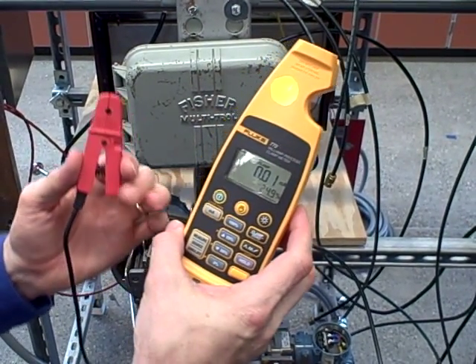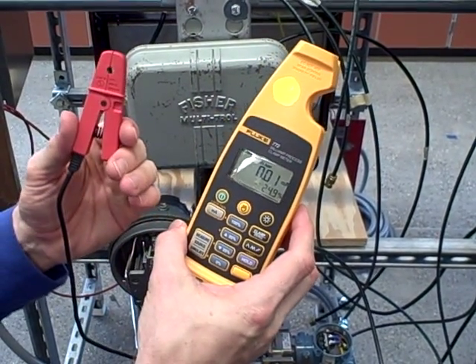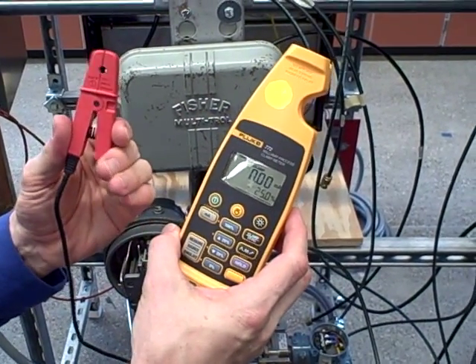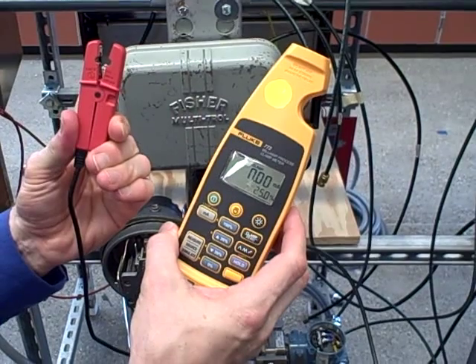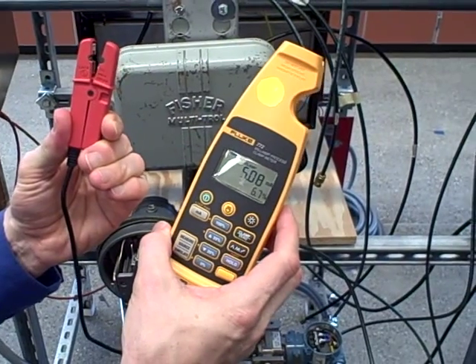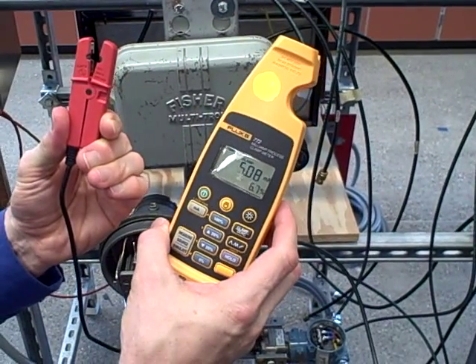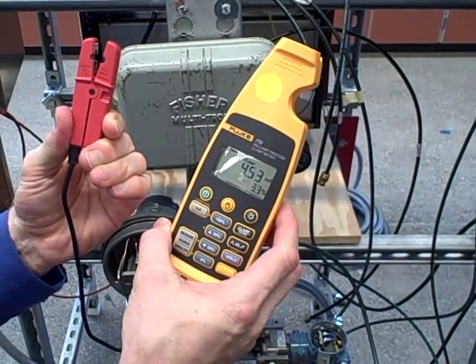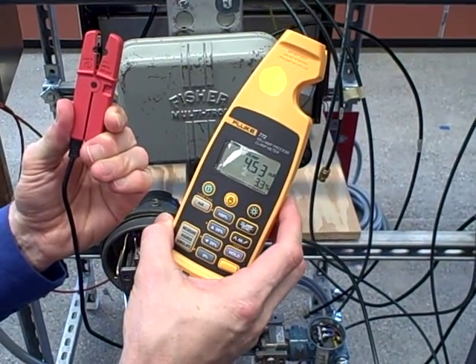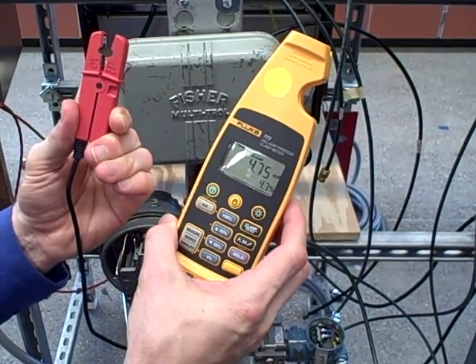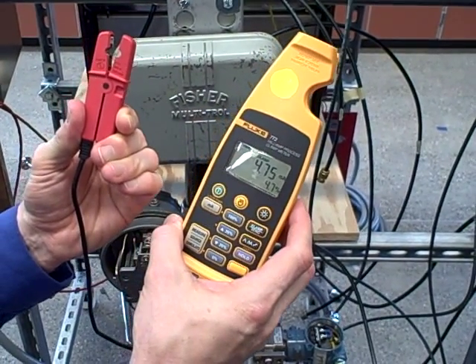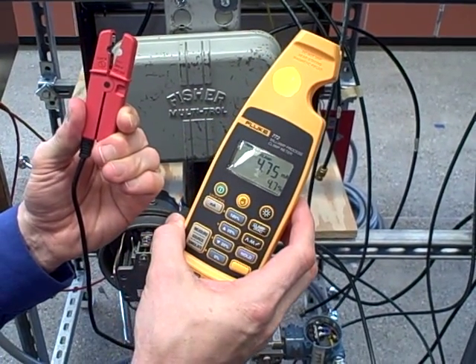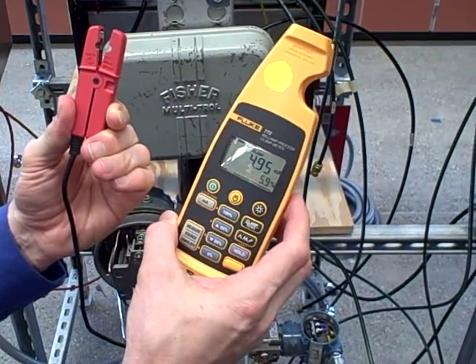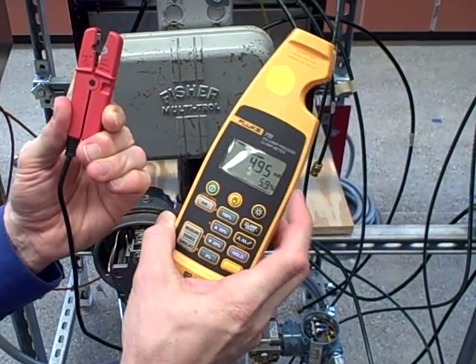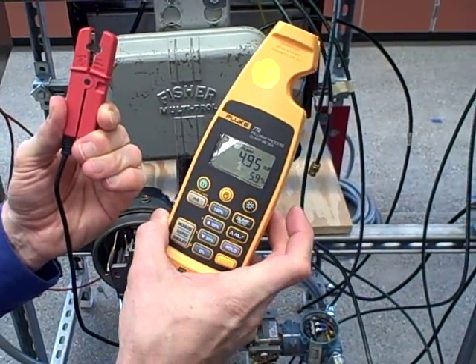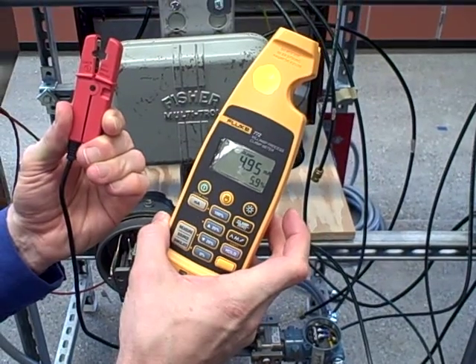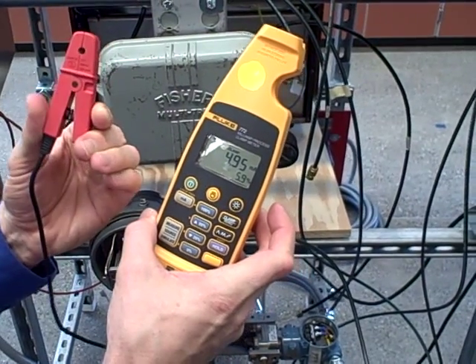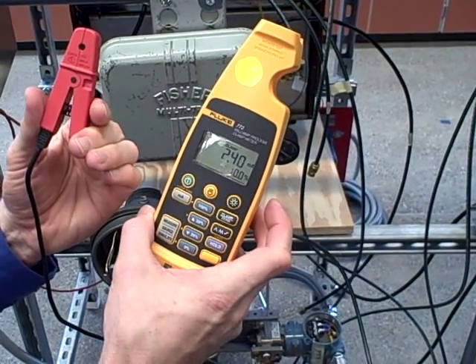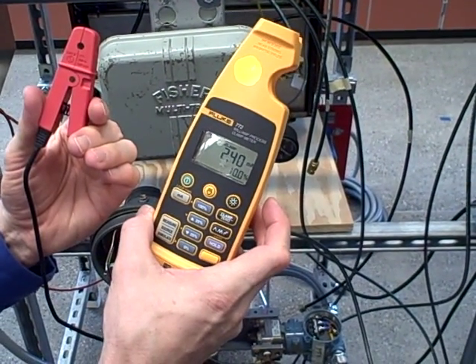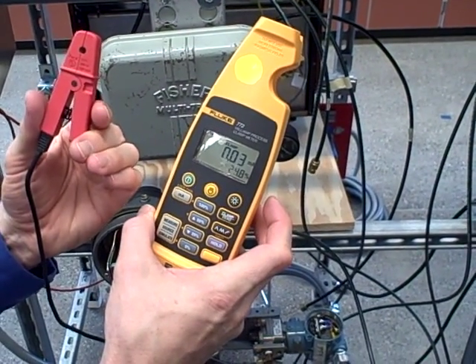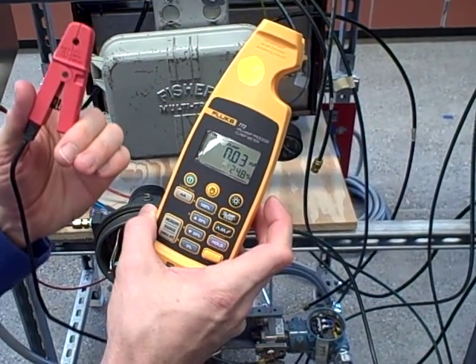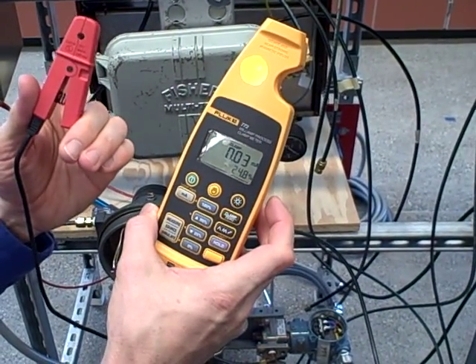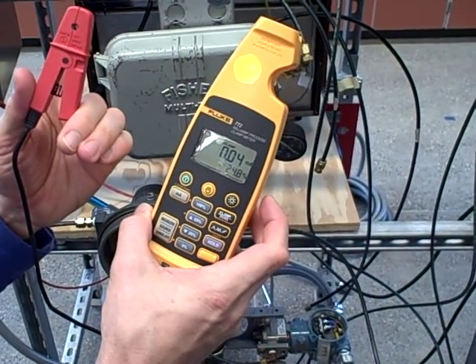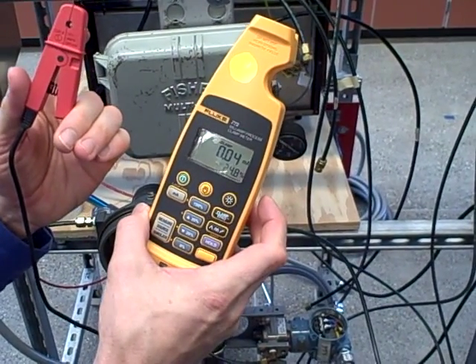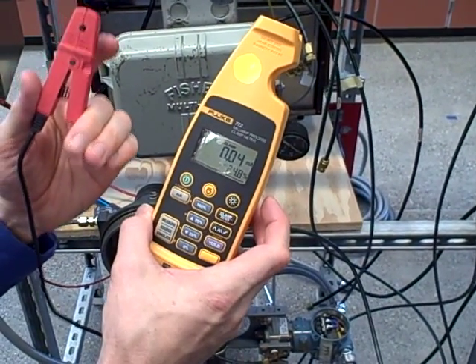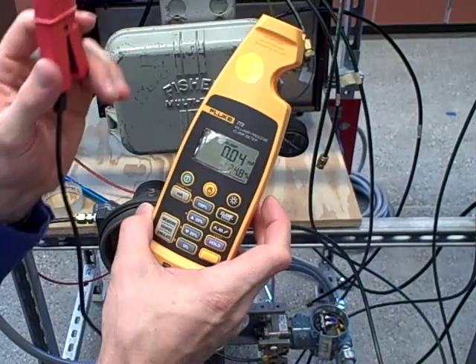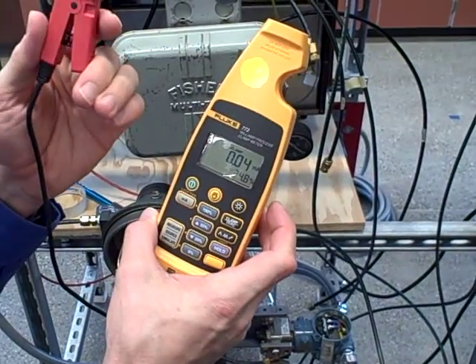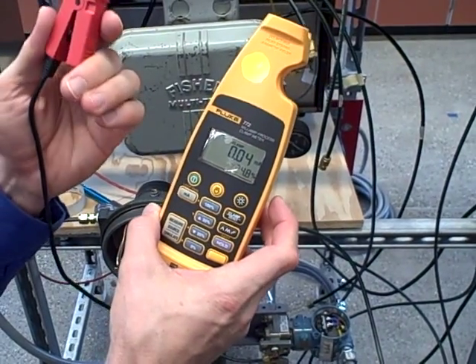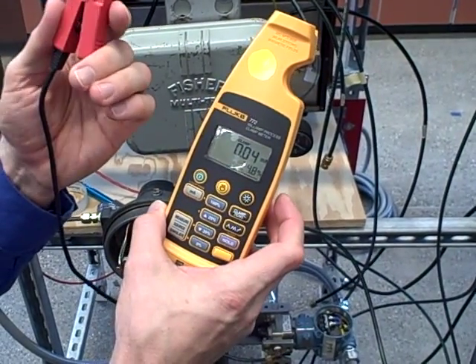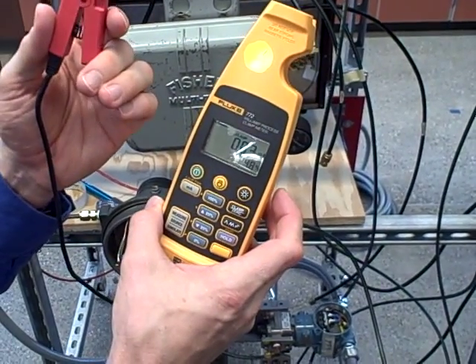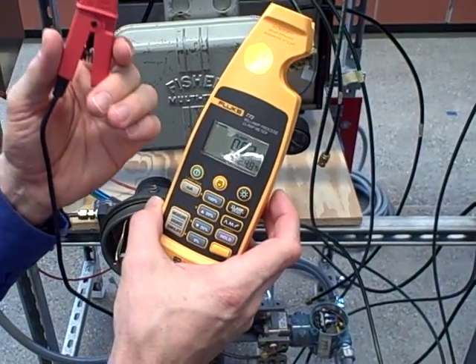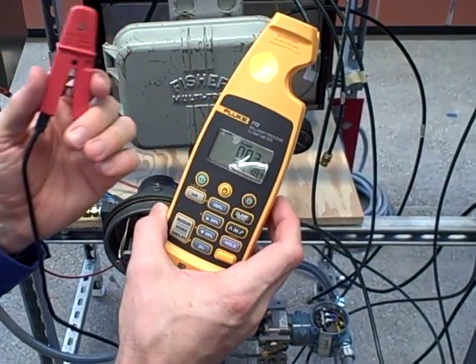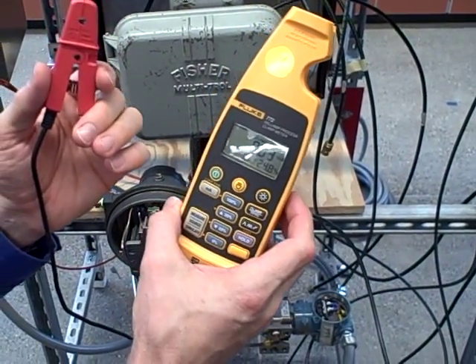Also be aware: if you open up the jaws, it's going to pick up any stray magnetic field it happens to see and interpret that as a current. When I close the jaws, that completes and isolates the magnetic circuit and effectively shields it from most of the magnetic field around — but not all.